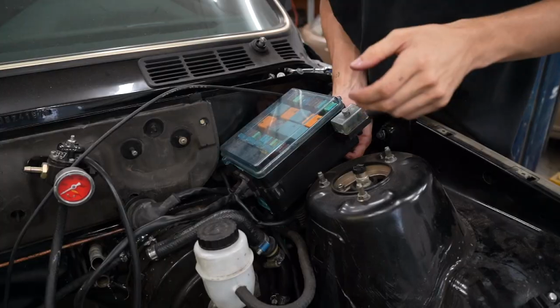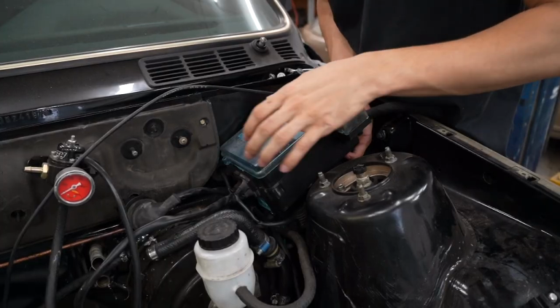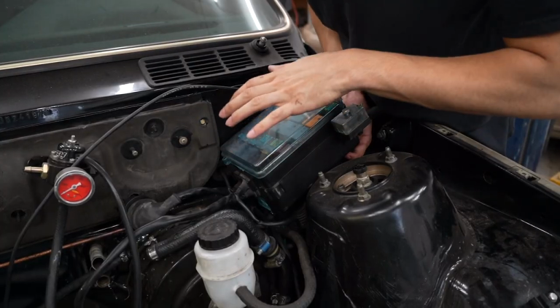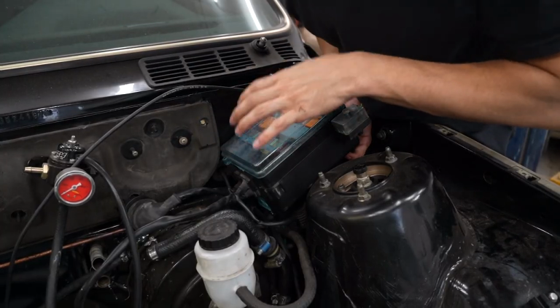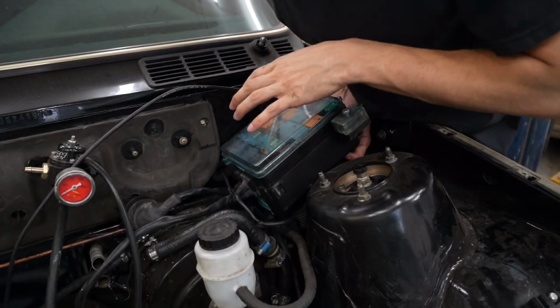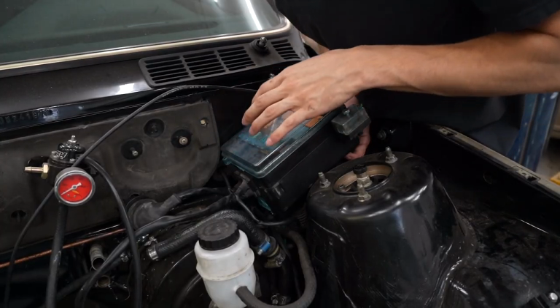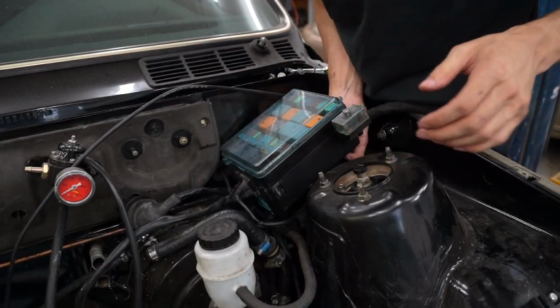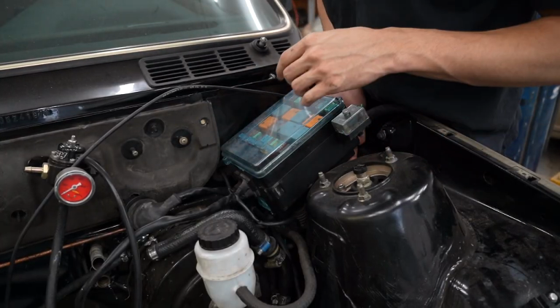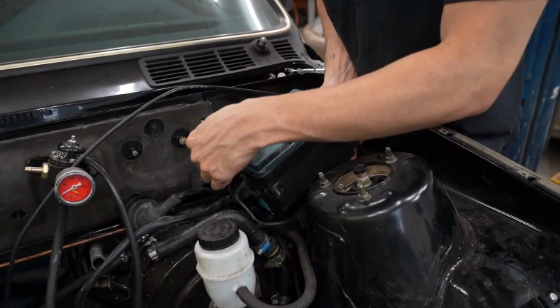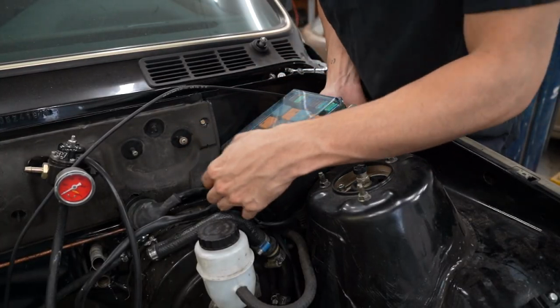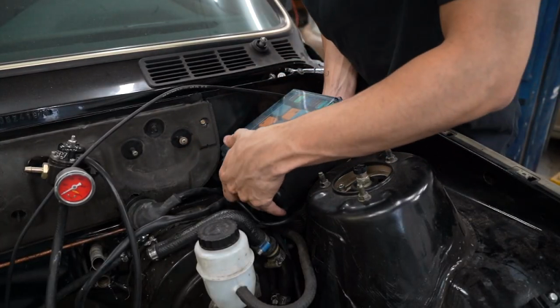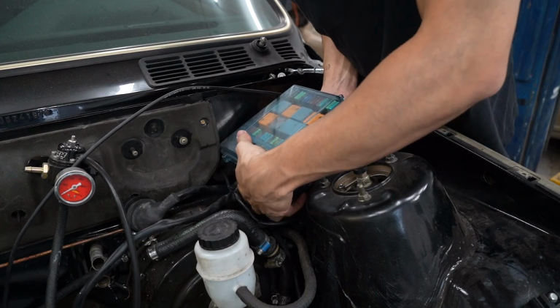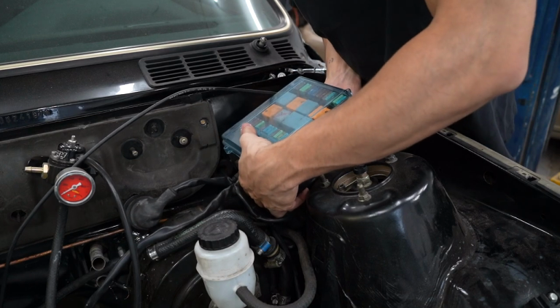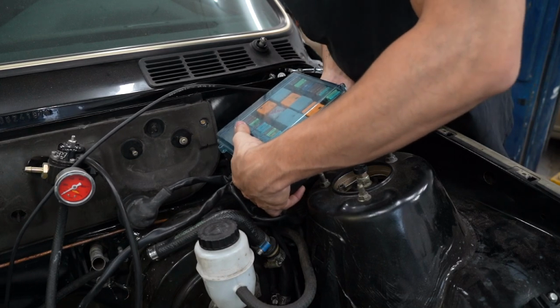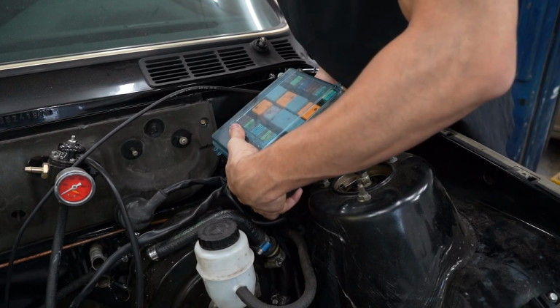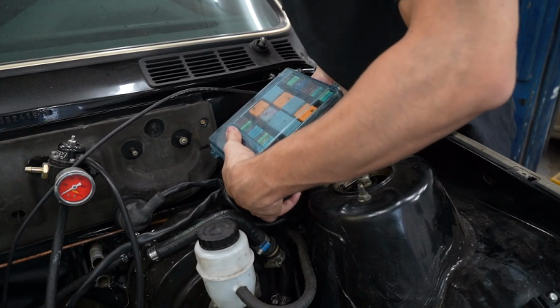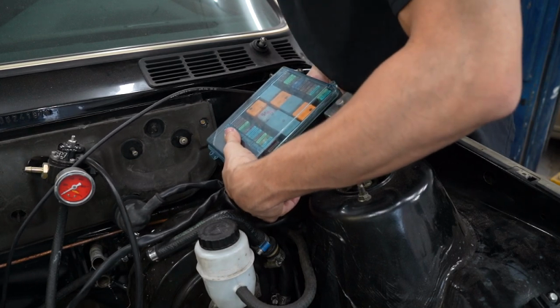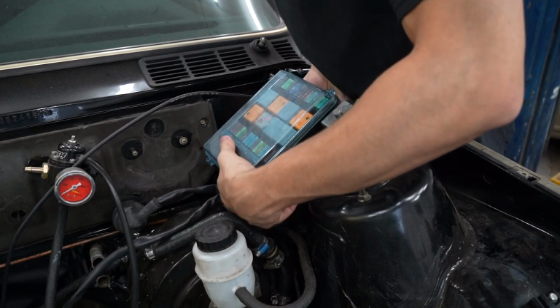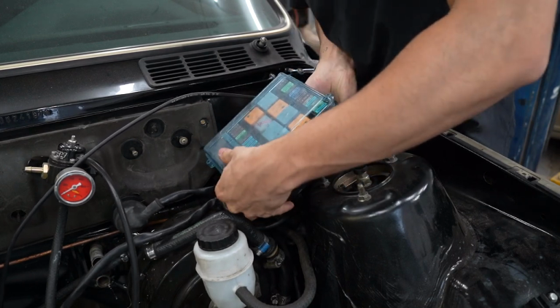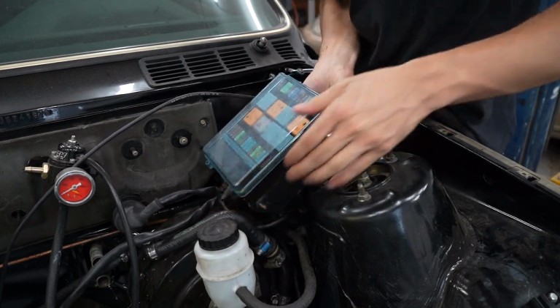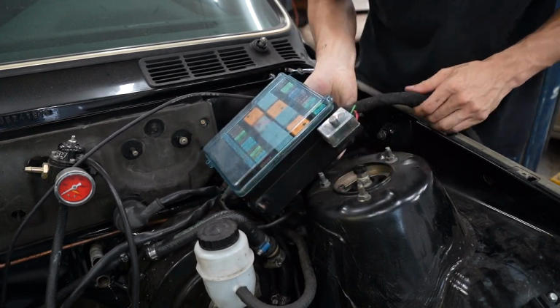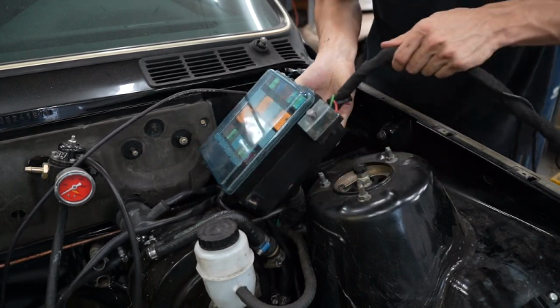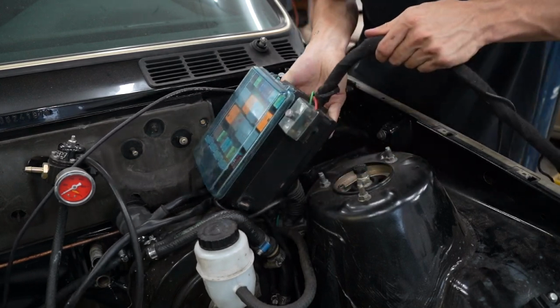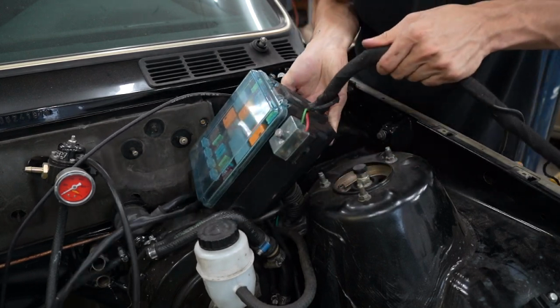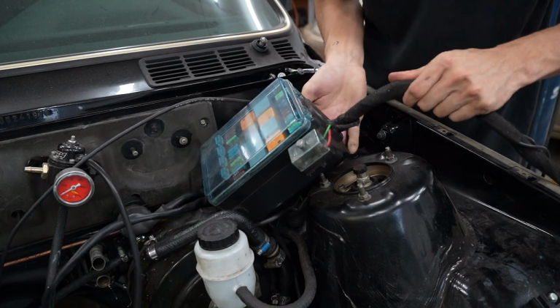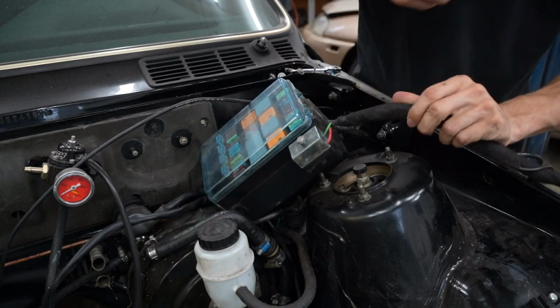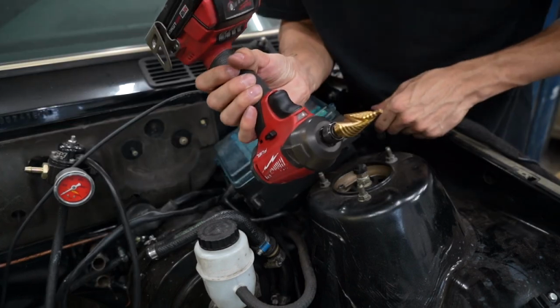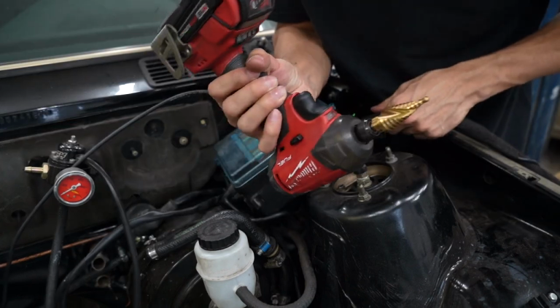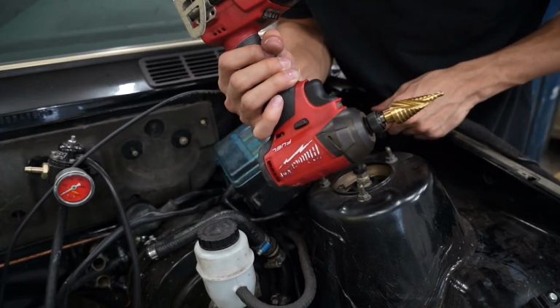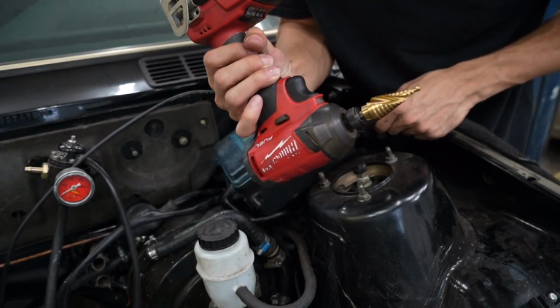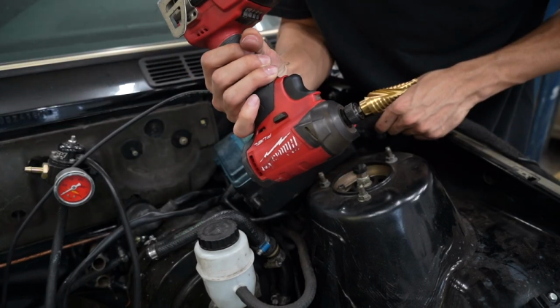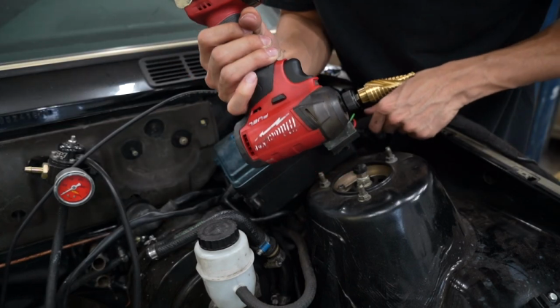Since I was the one that installed this chassis harness, I know that nothing is too tight along the under-dashboard, so I can pull on this, get it all out of the way. Now I can come in with my drill and the step bit.